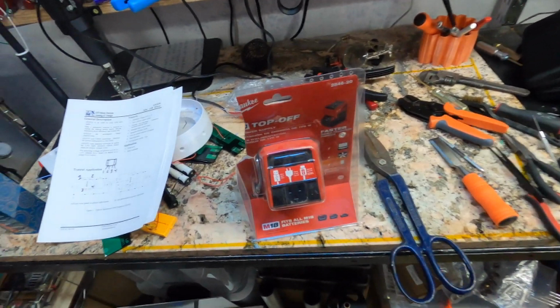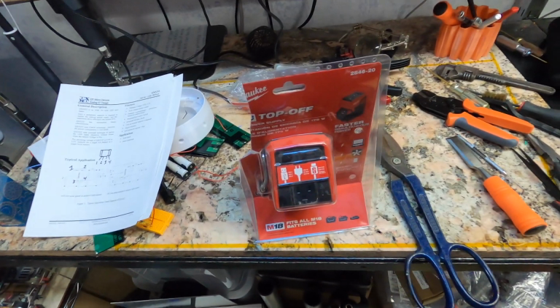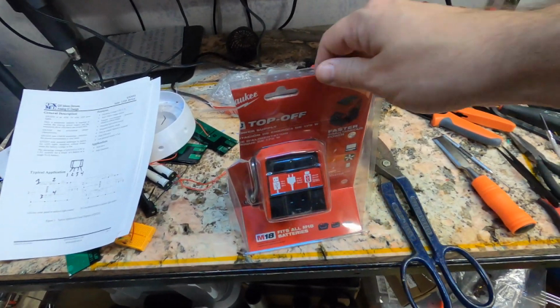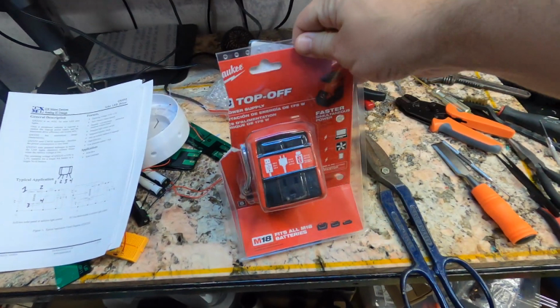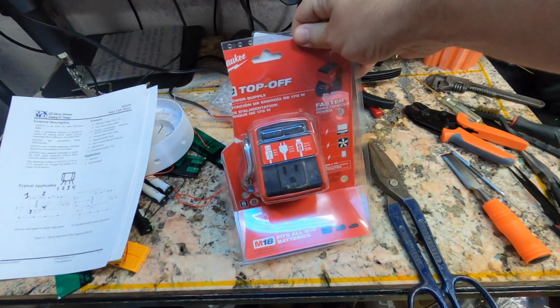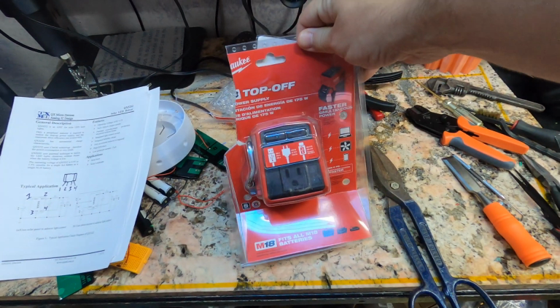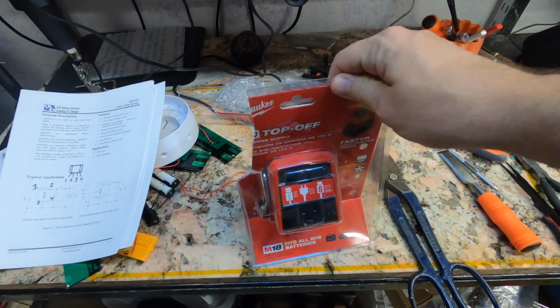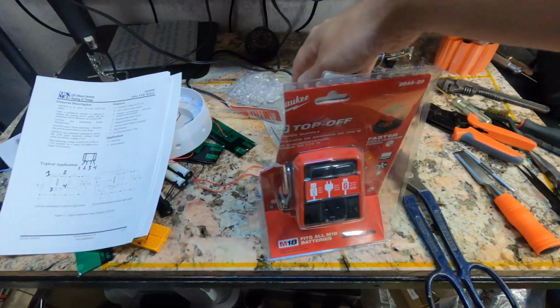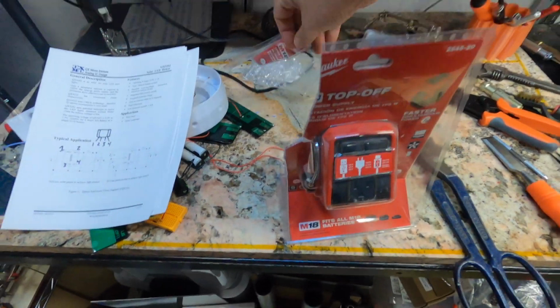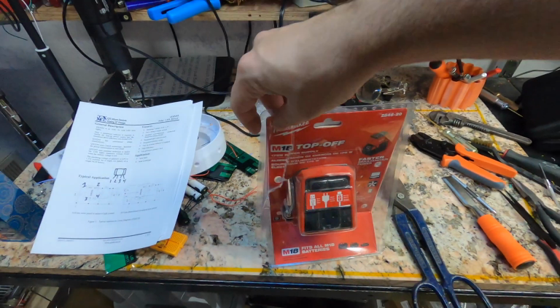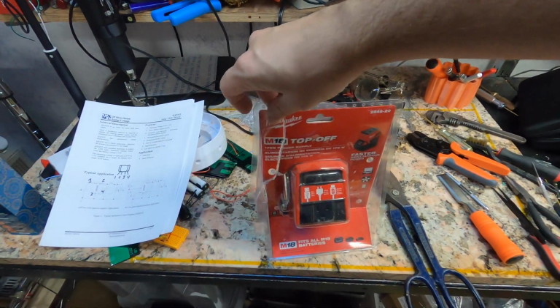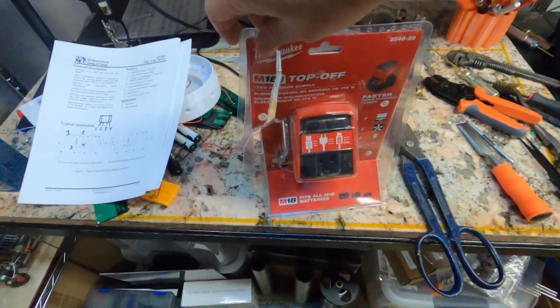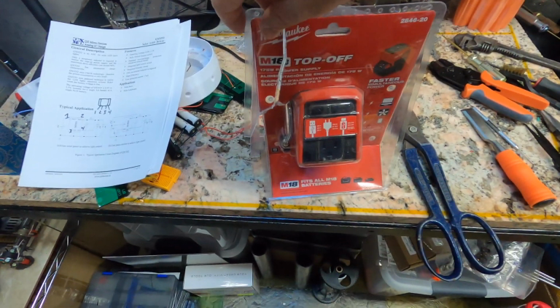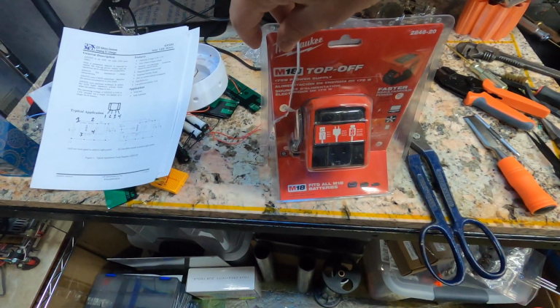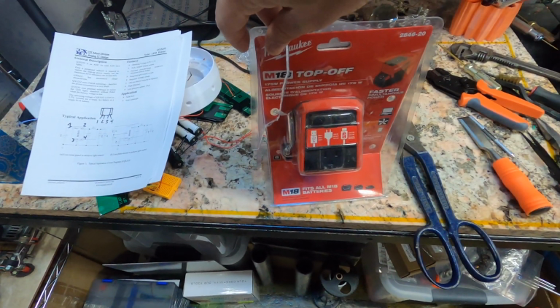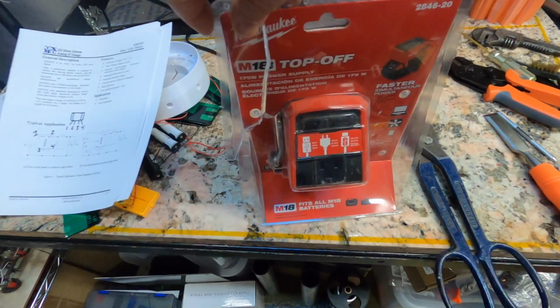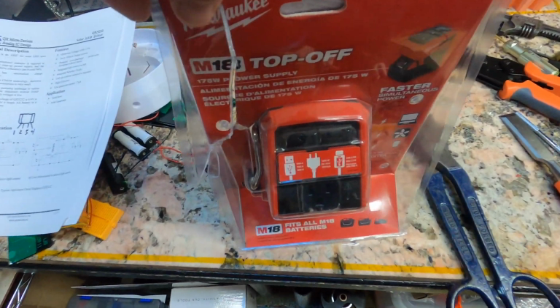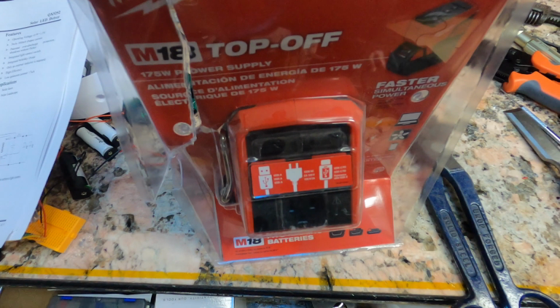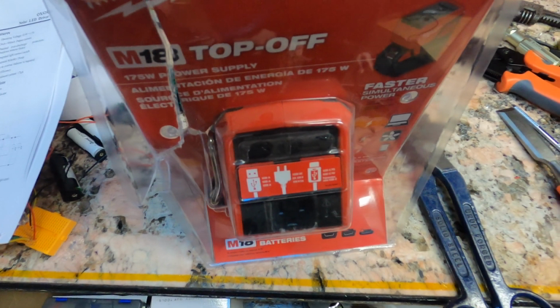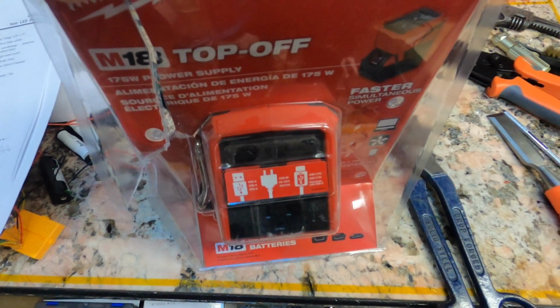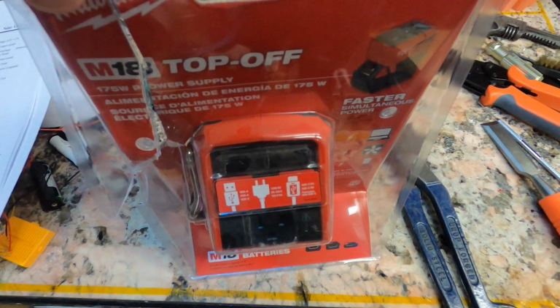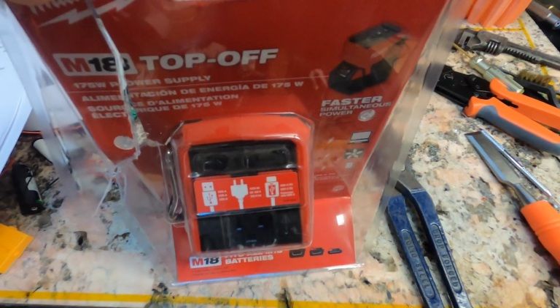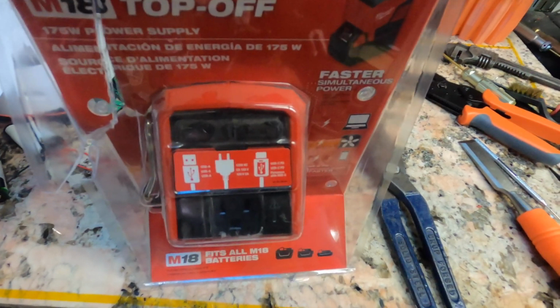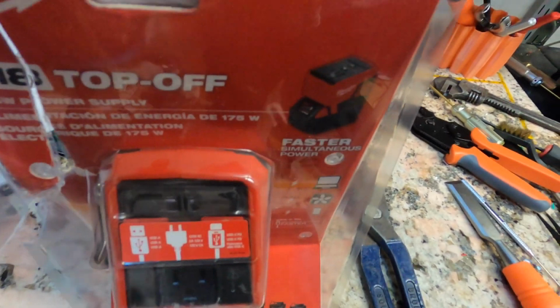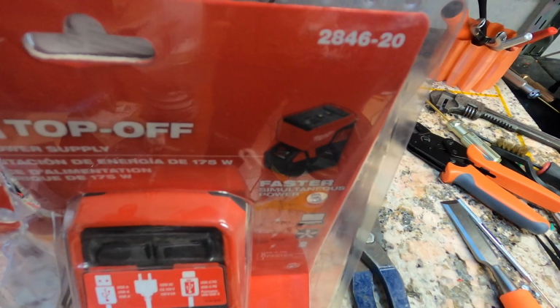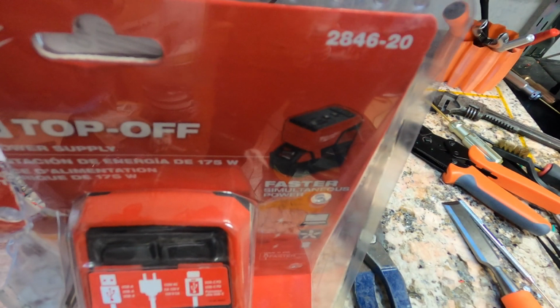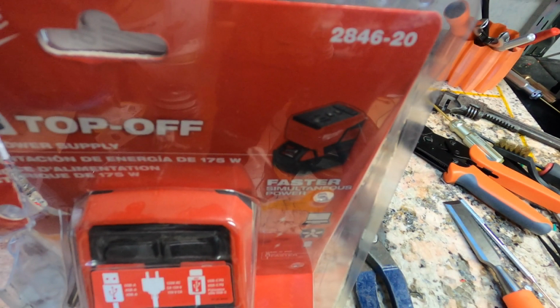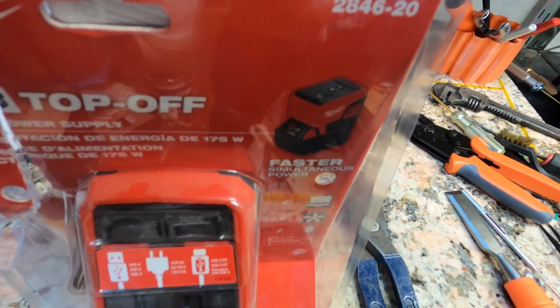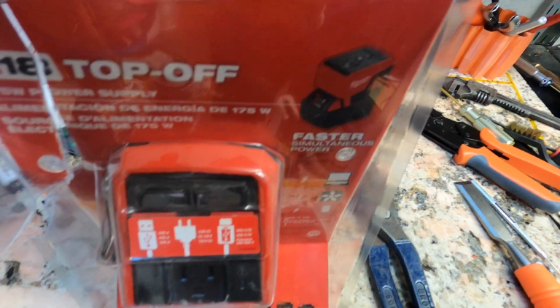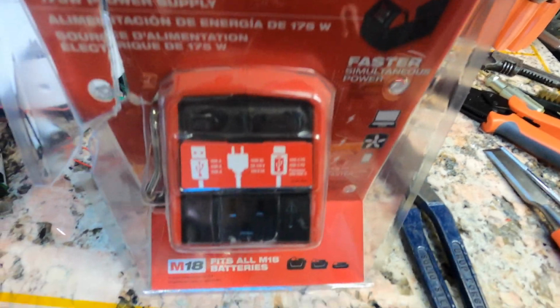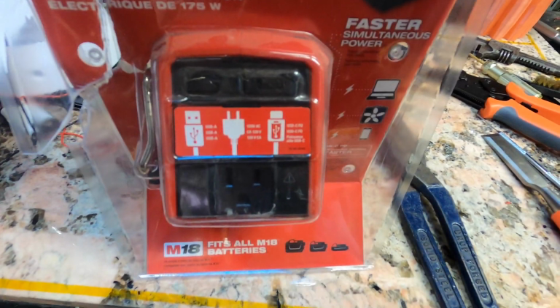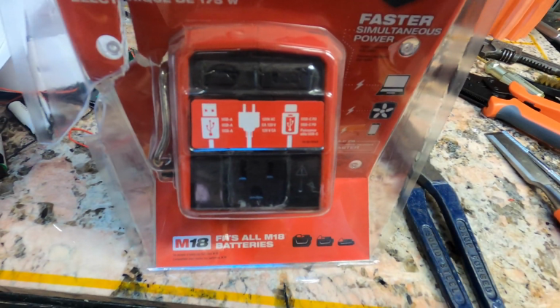I'm not that guy, but I feel like this is worth a quick tool review because I'm gonna figure out if you can treat your 3D printer like a power tool, at least for a little while. This is a 120 volt inverter for Milwaukee batteries.